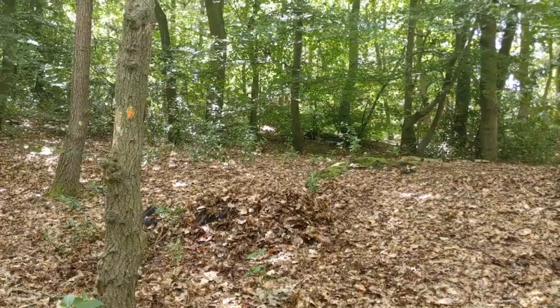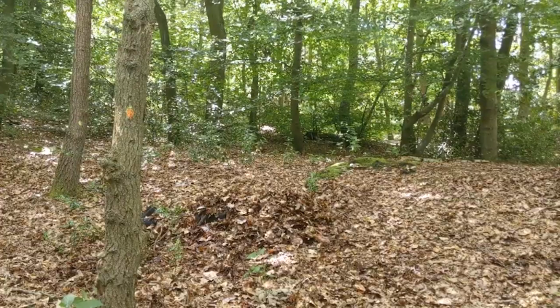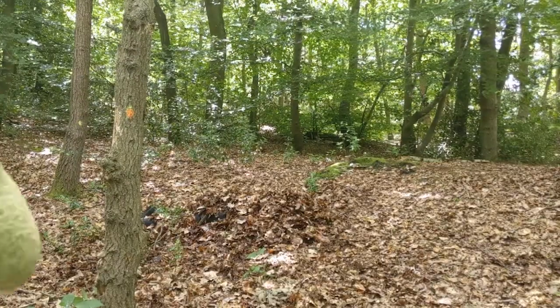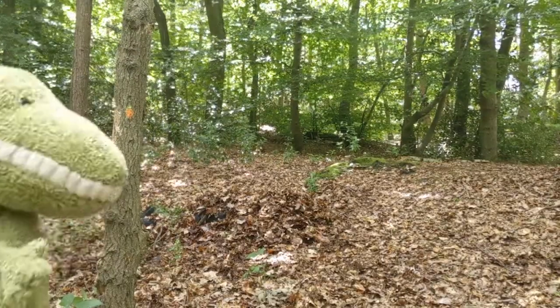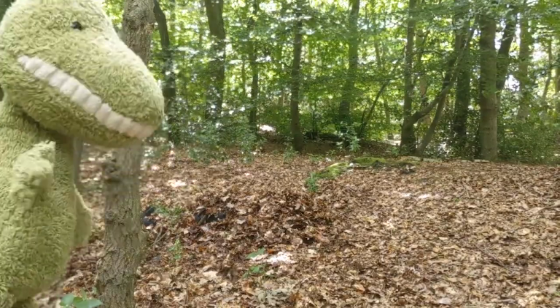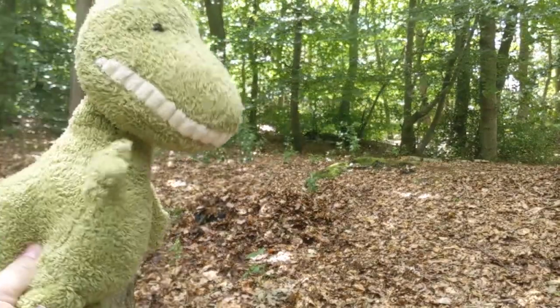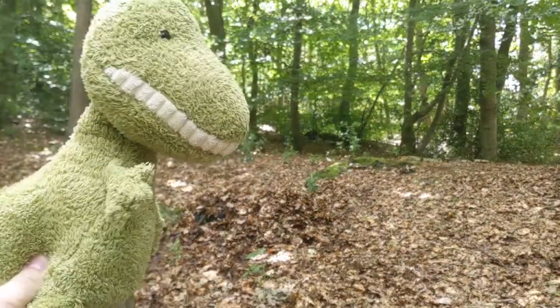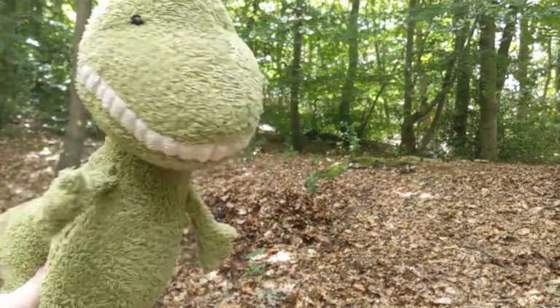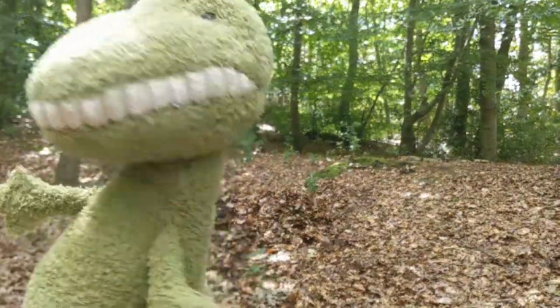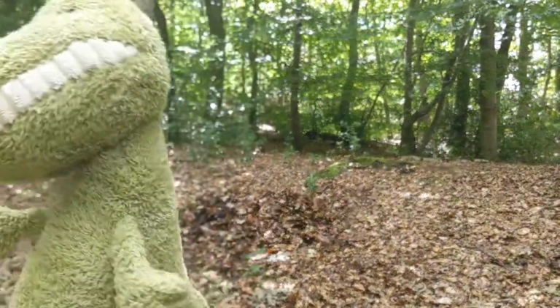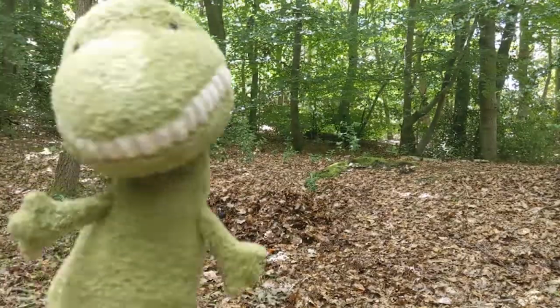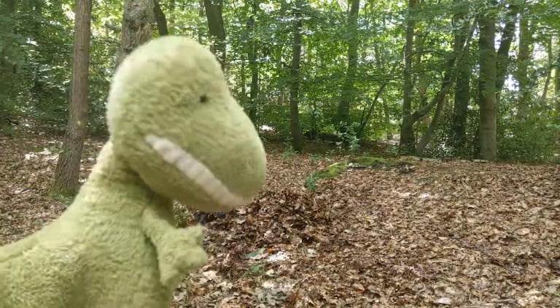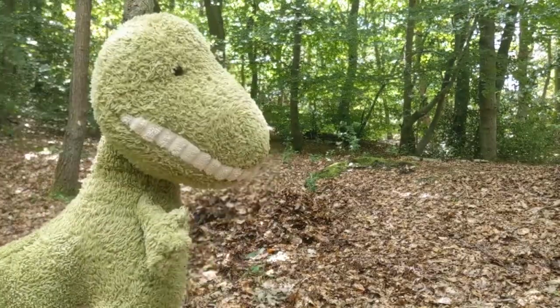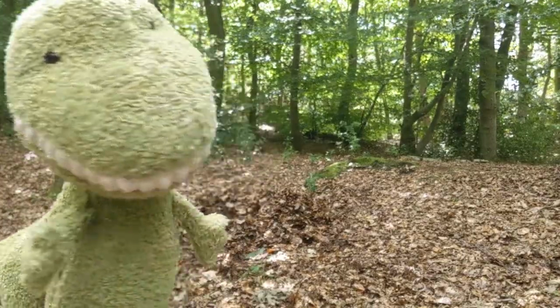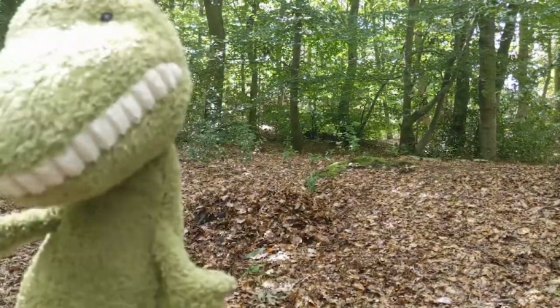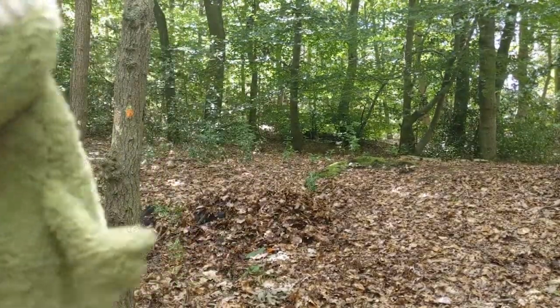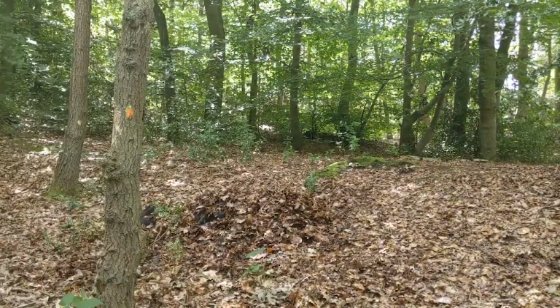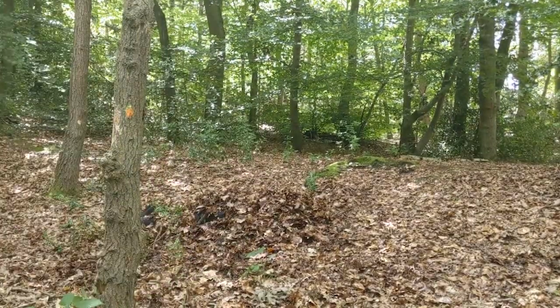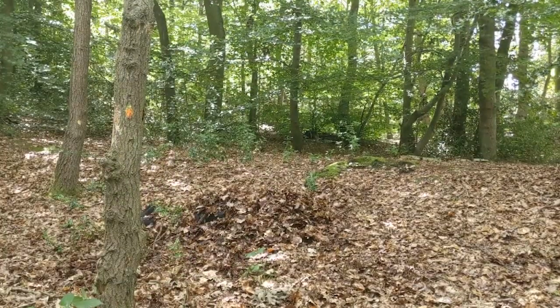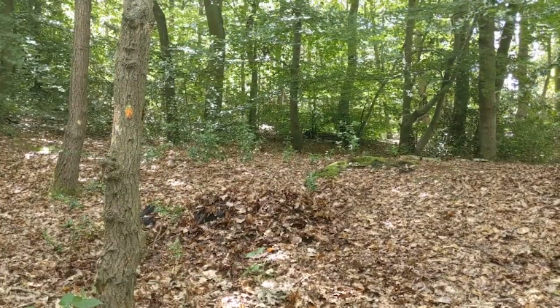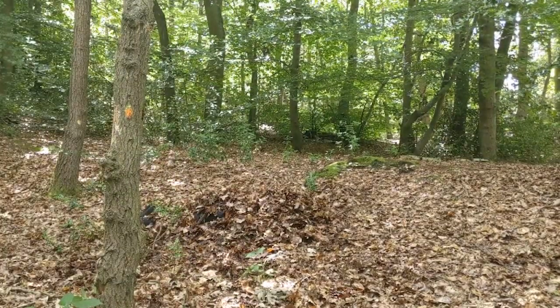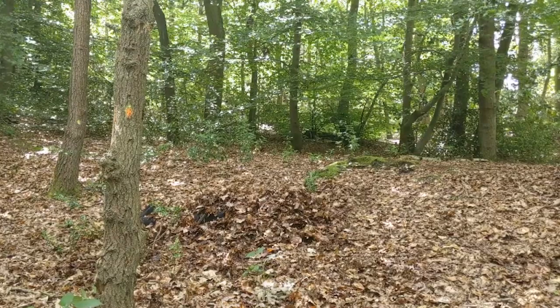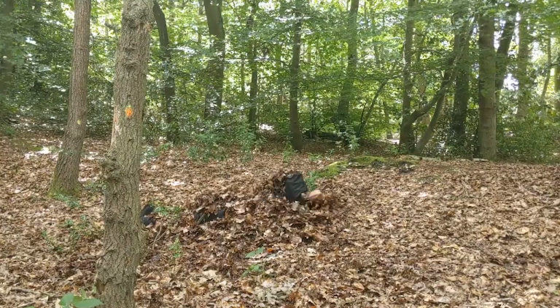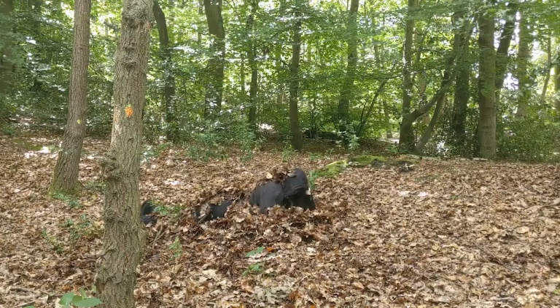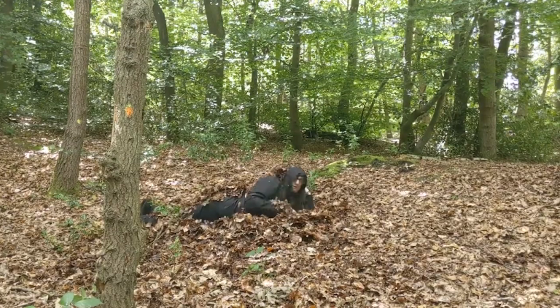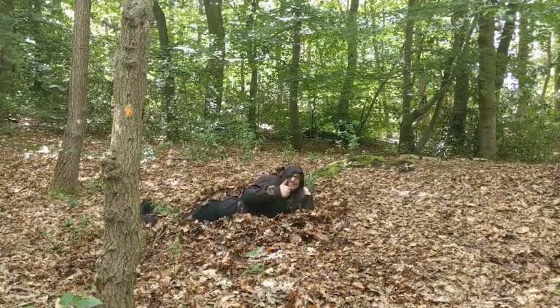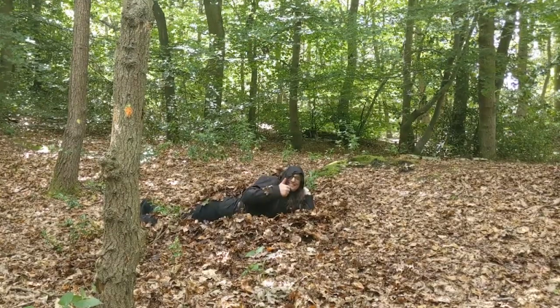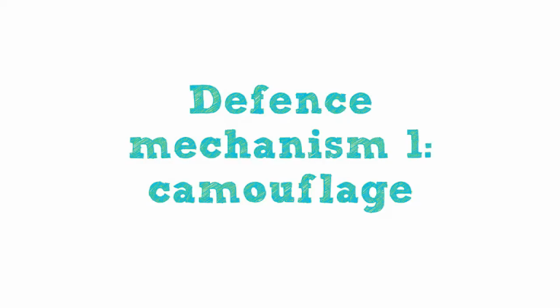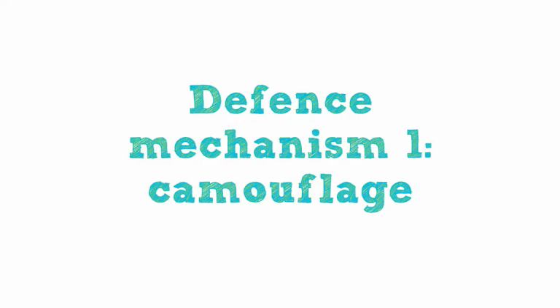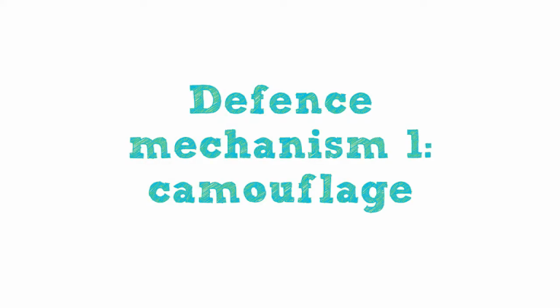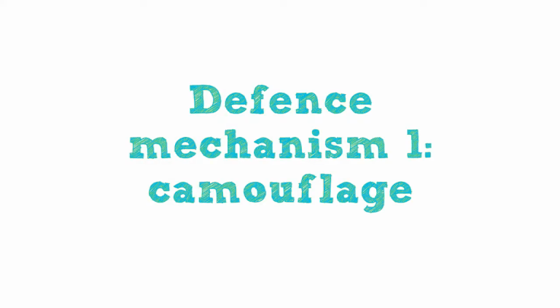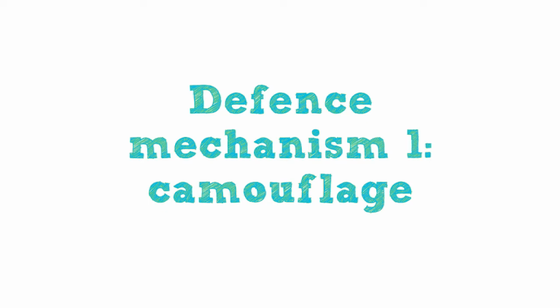One of the most well-known defence mechanisms in nature is good old hiding, and lots of organisms have developed clever ways to do just that. Camouflage is one of the most well-known methods, where an organism blends in so well with its background that predators can't see it. Camouflage can be created in different ways.